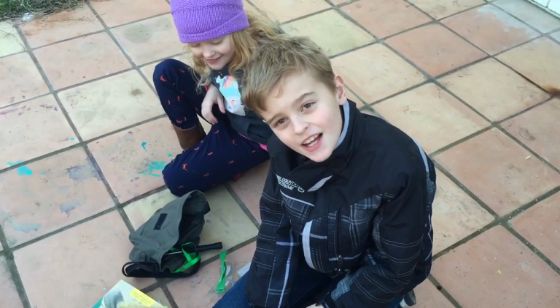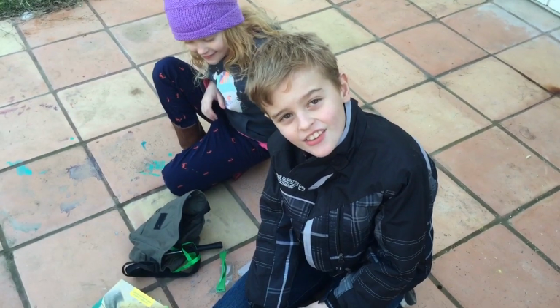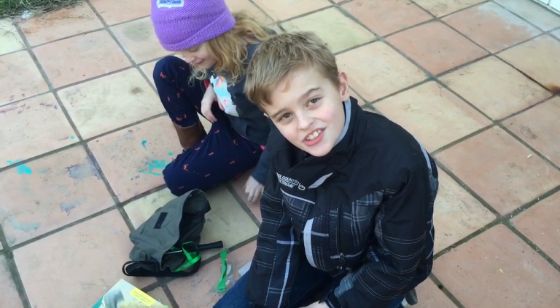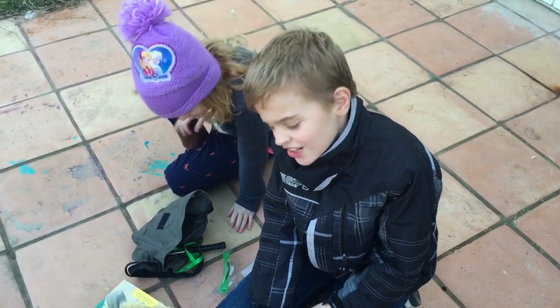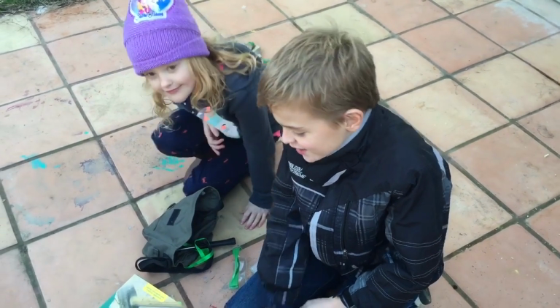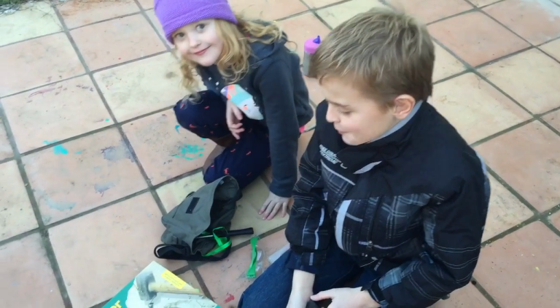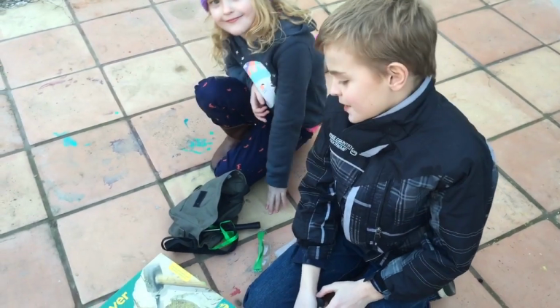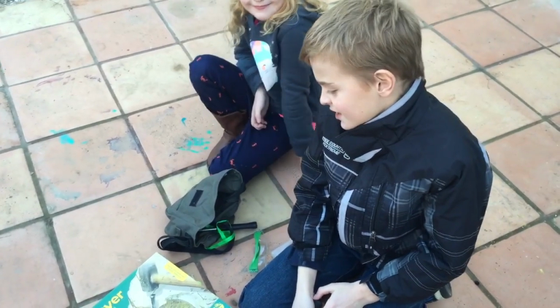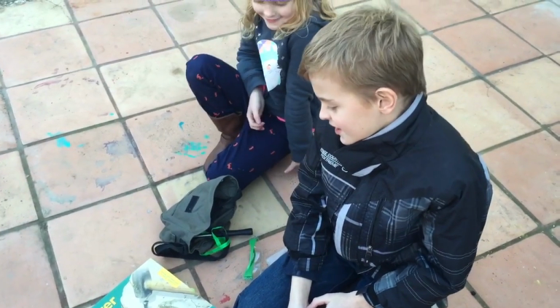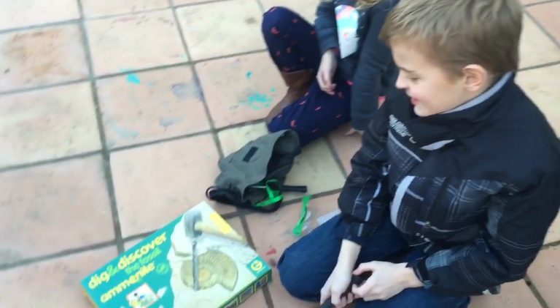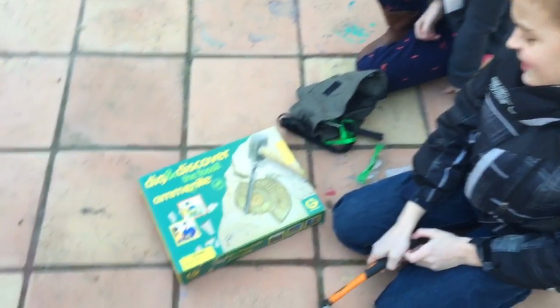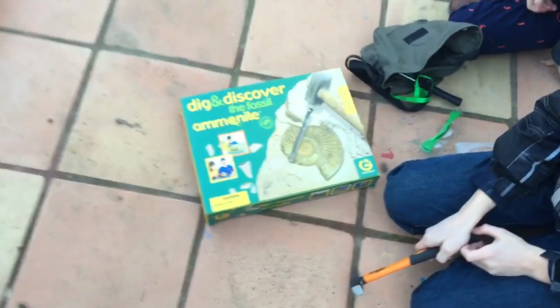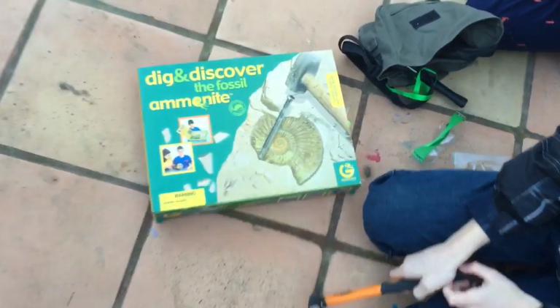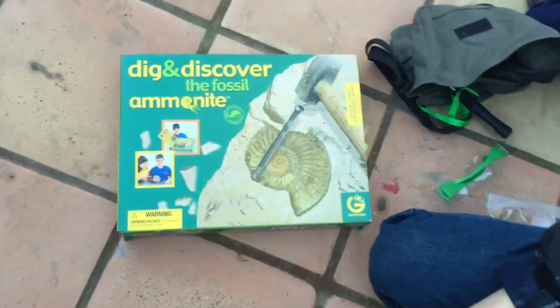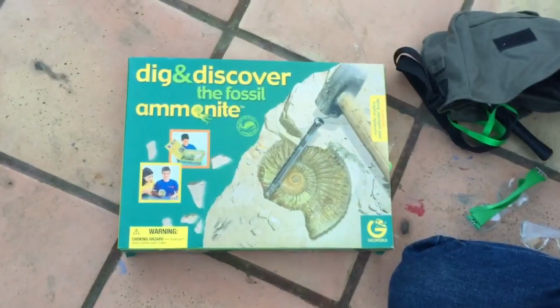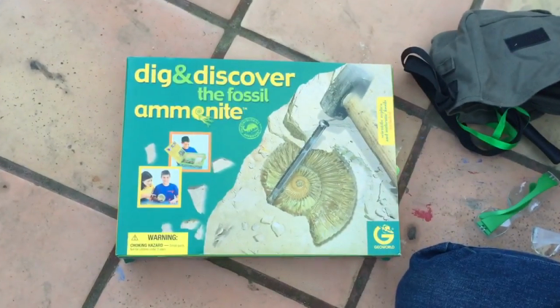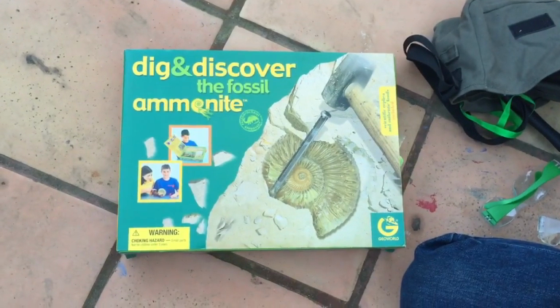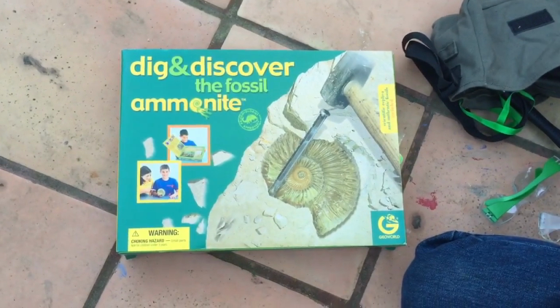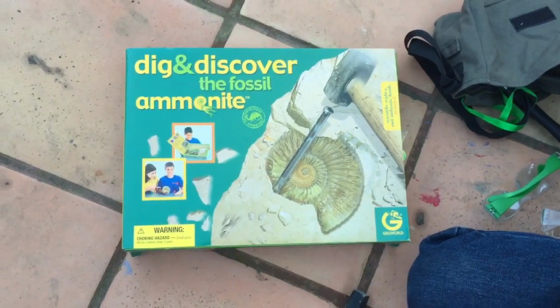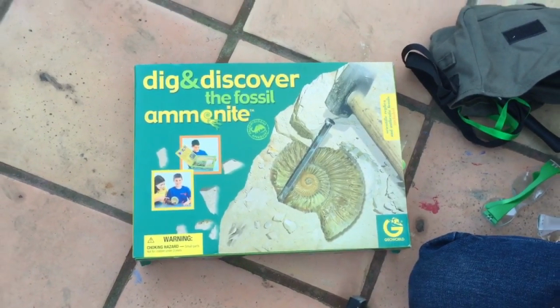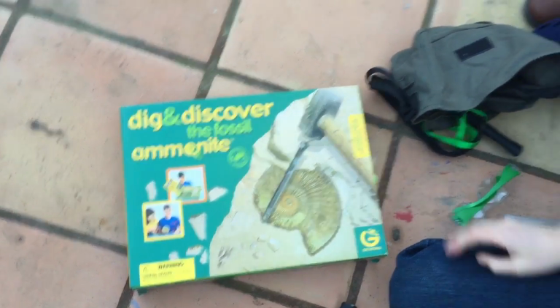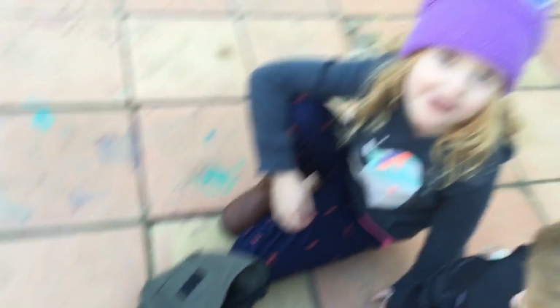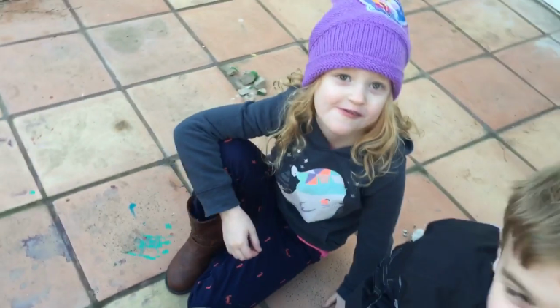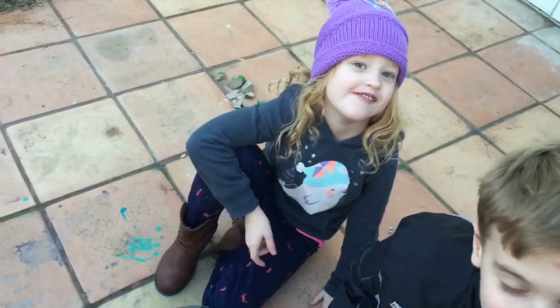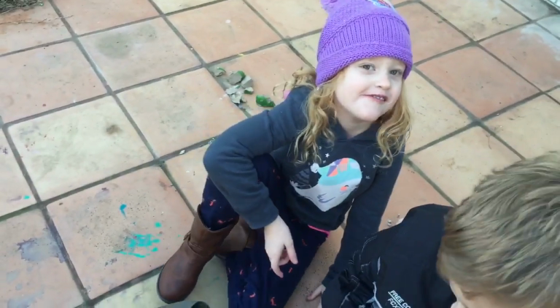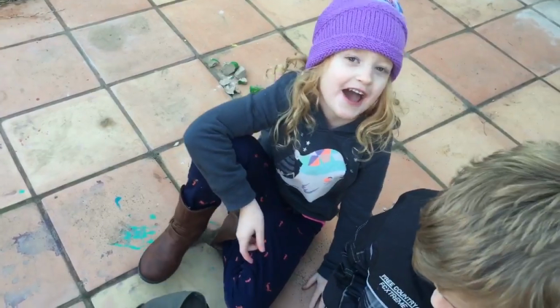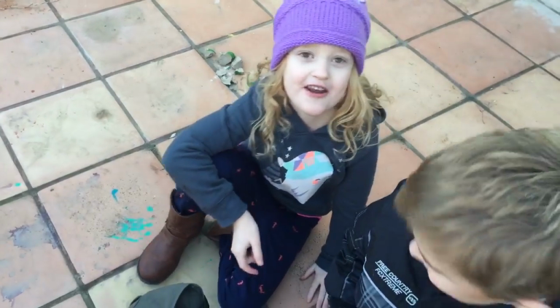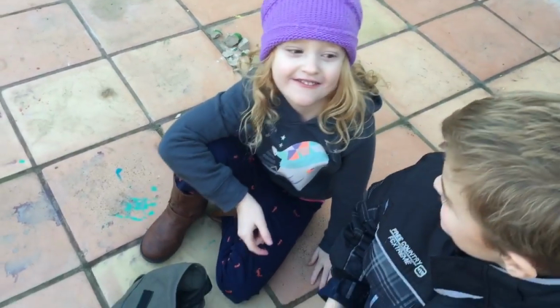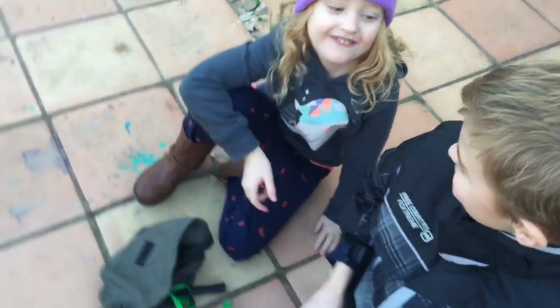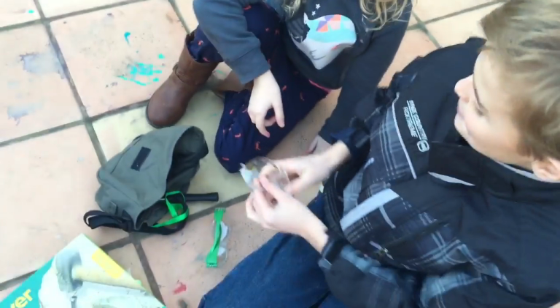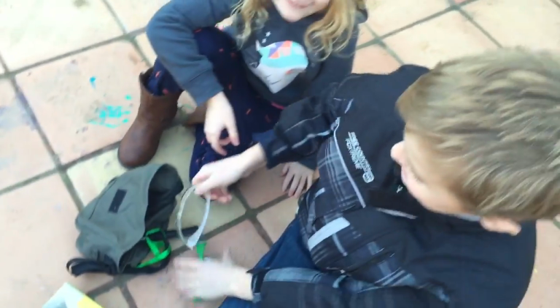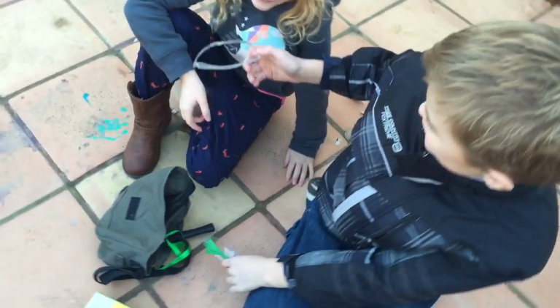Hello, this is Trevor, and today I'm going to be digging a dig and discover the fossil ammonite. I'm here too. Who are you? Catherine. And remember, safety first.